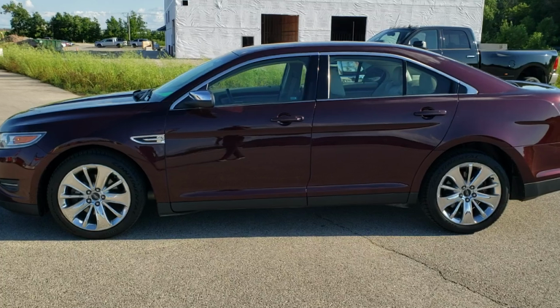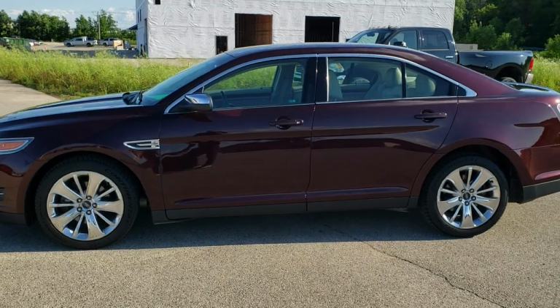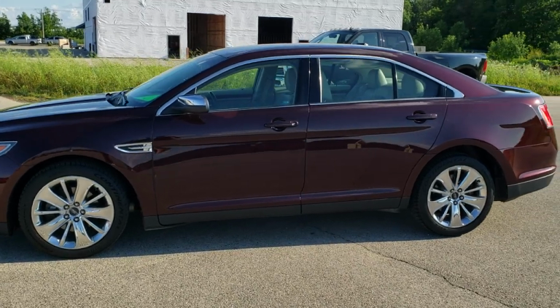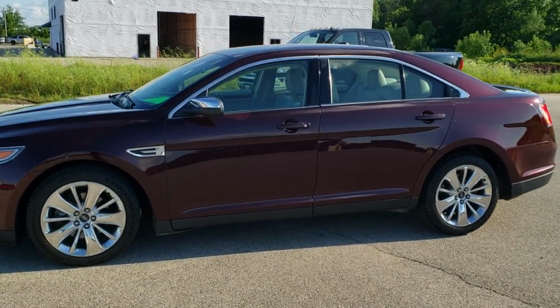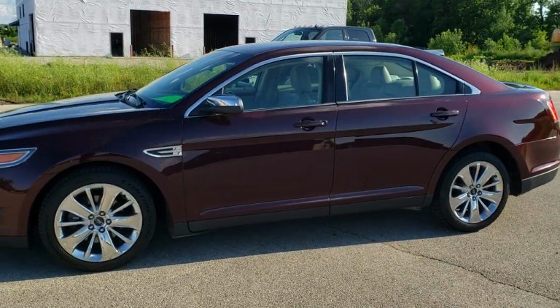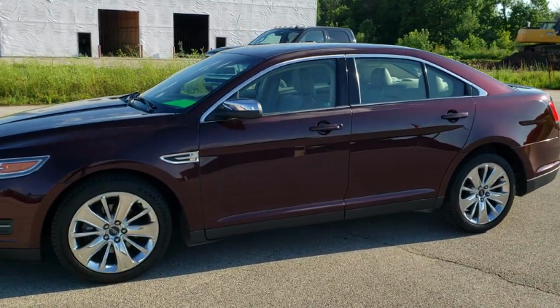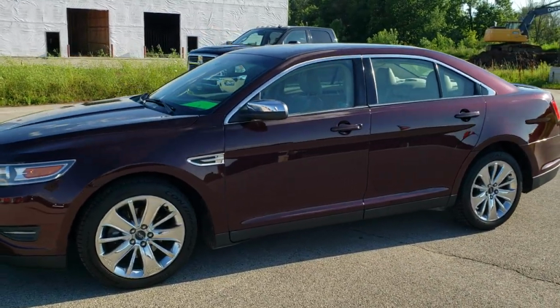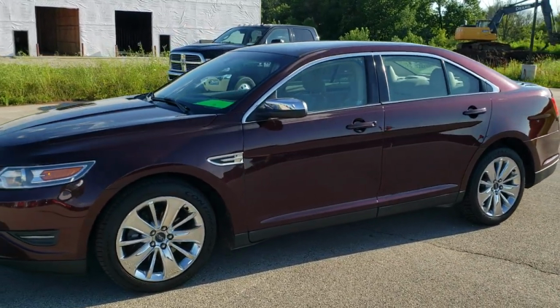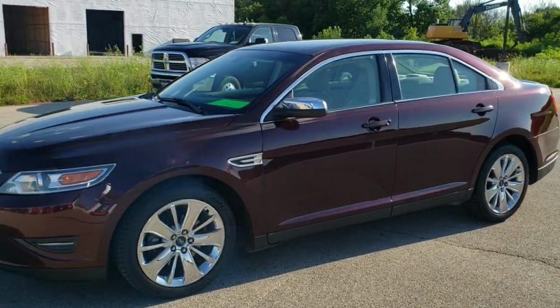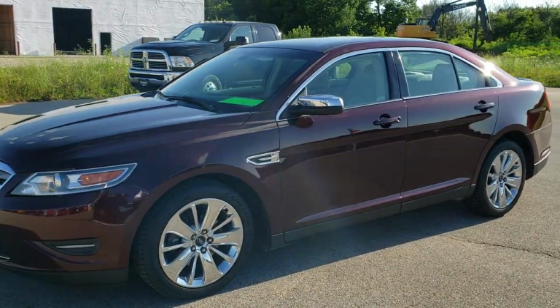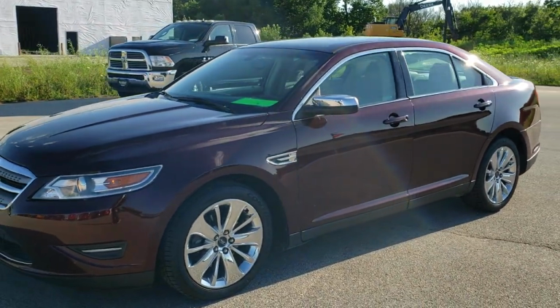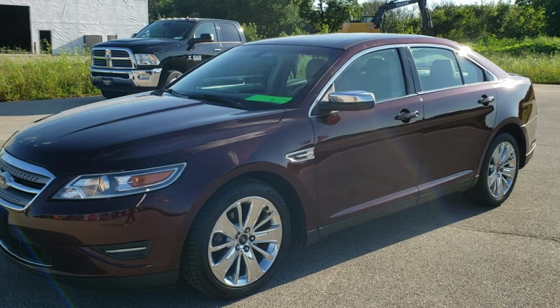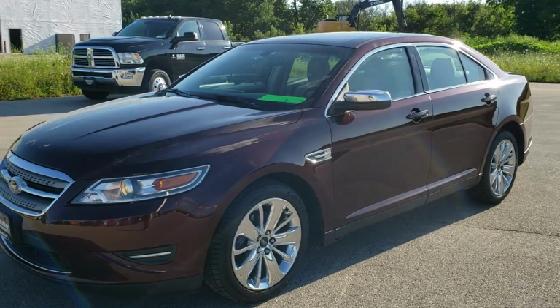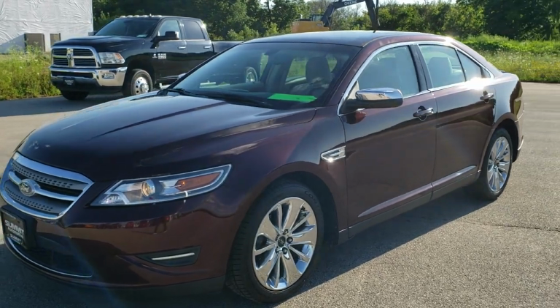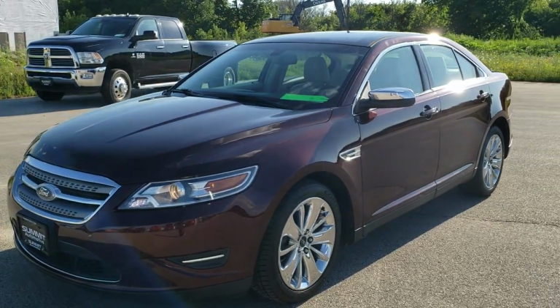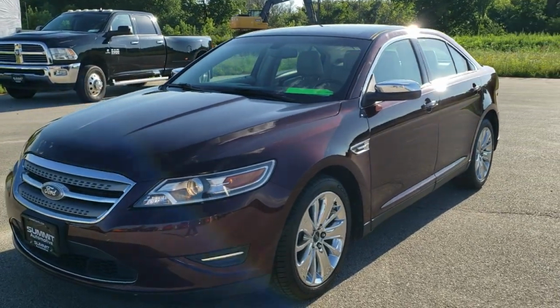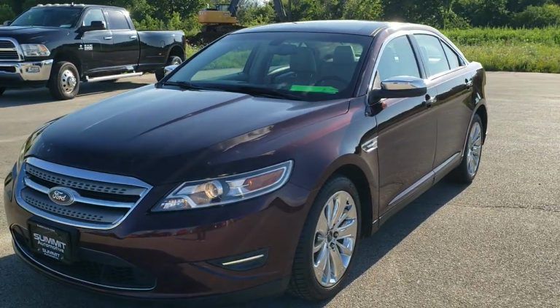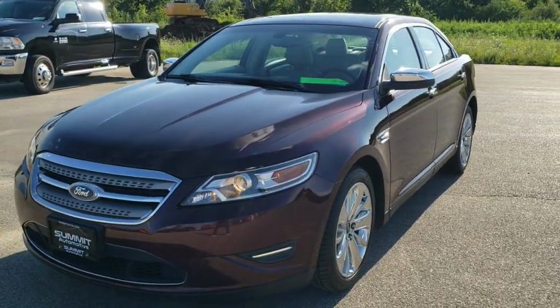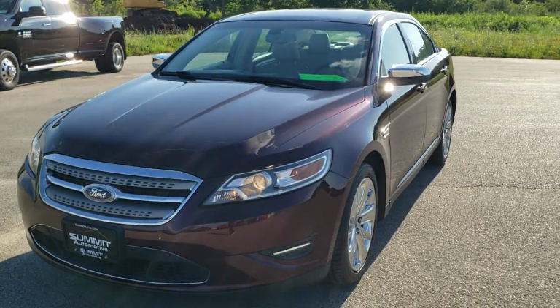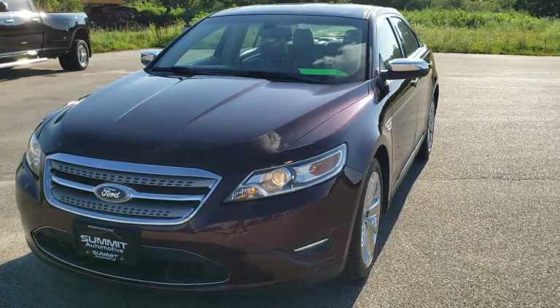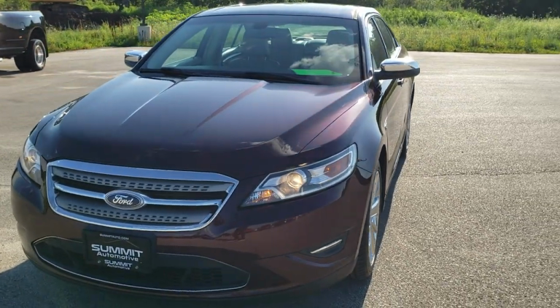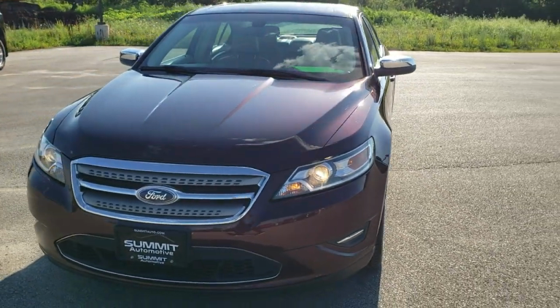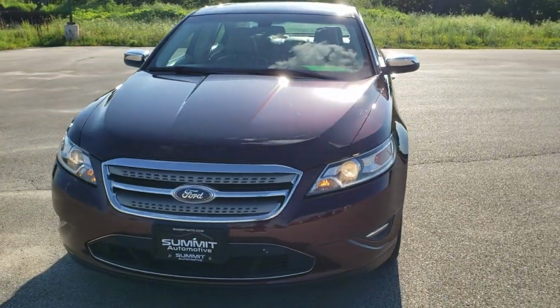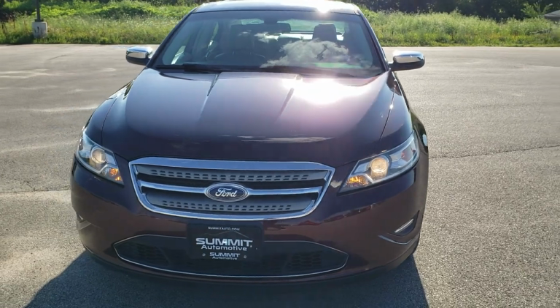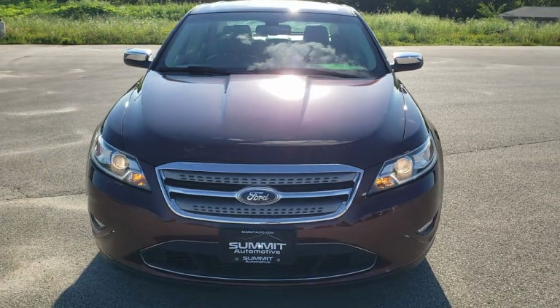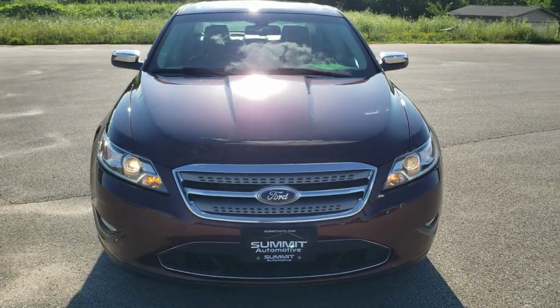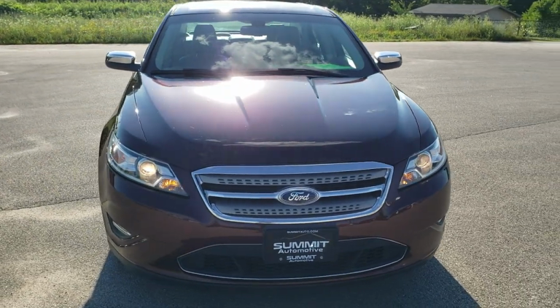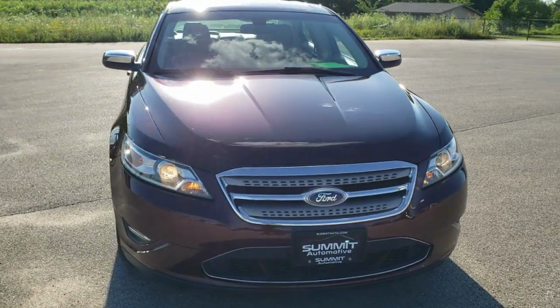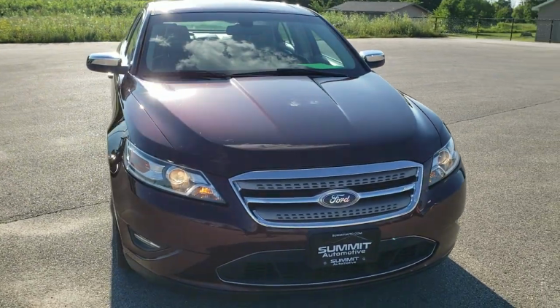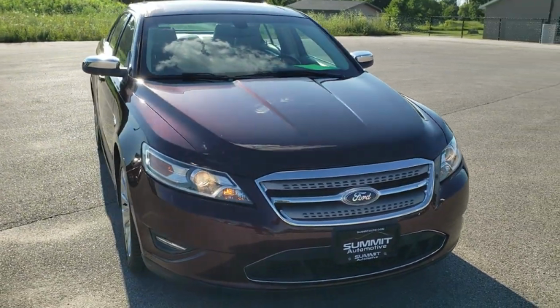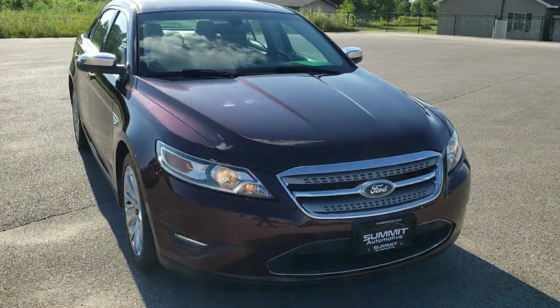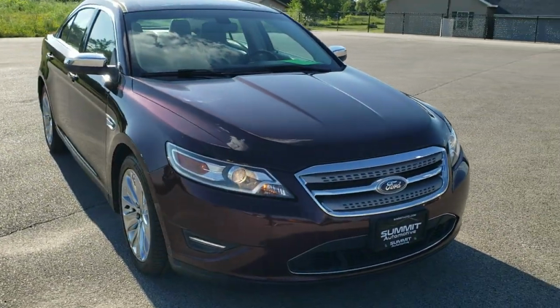This is stock number 10595A. We are here at Summit Automotive in Fond du Lac, Wisconsin, your new and used car headquarters. Today we are checking out this really clean 2011 Ford Taurus Limited.